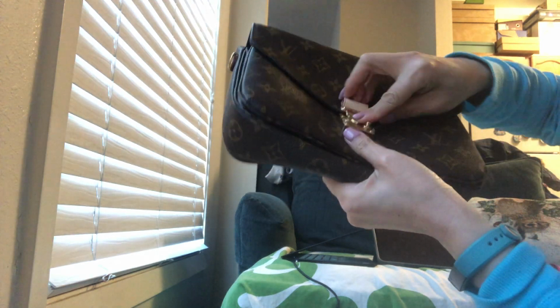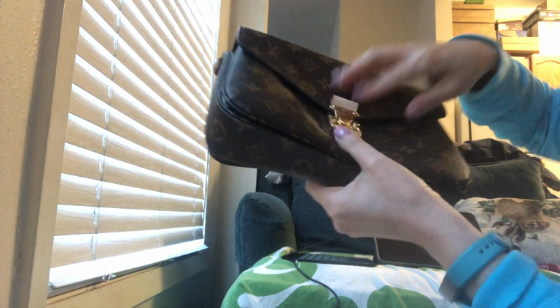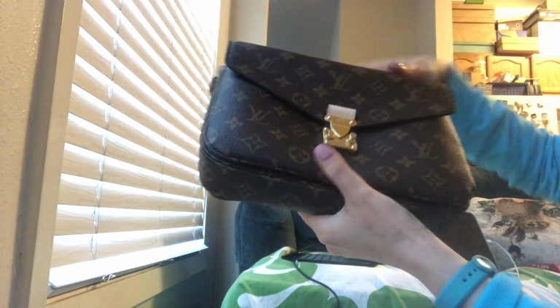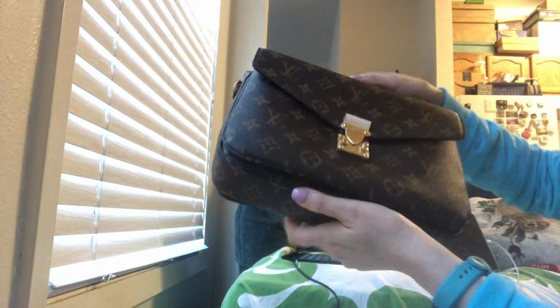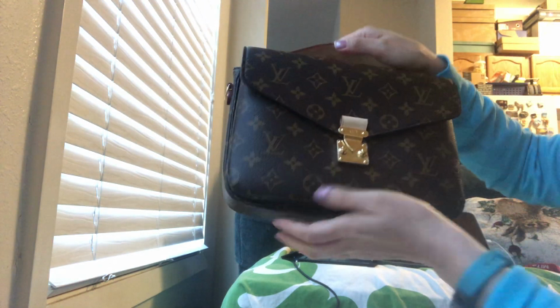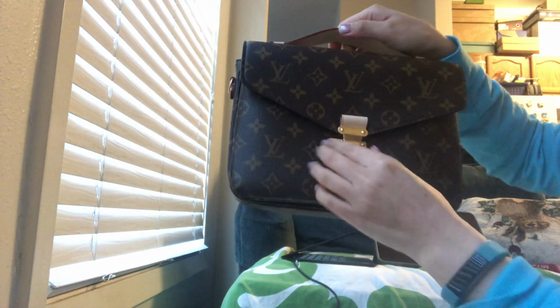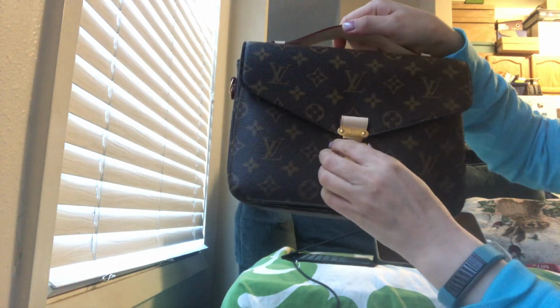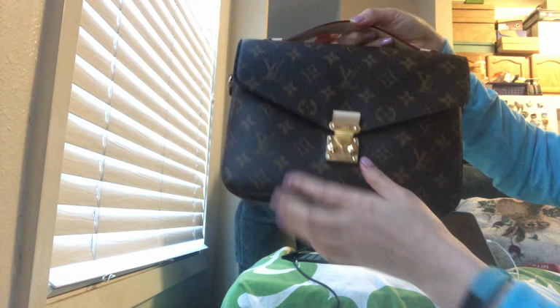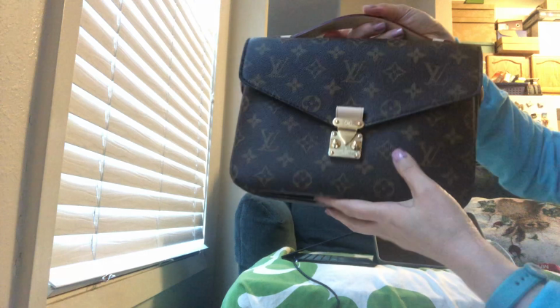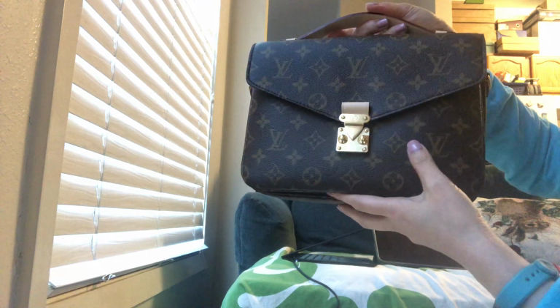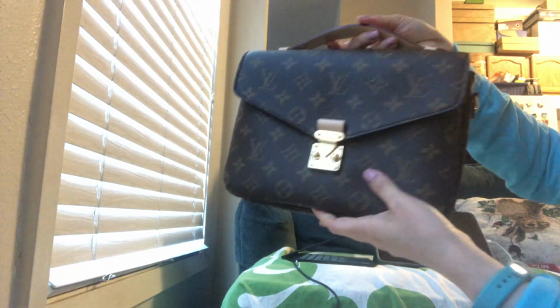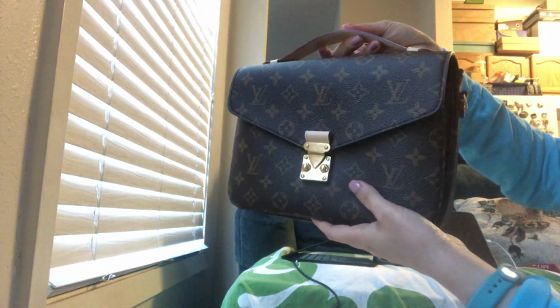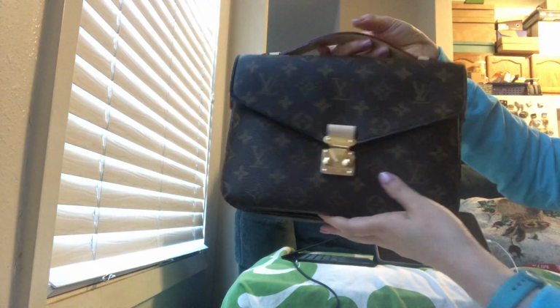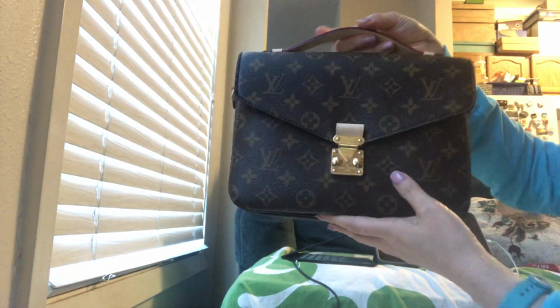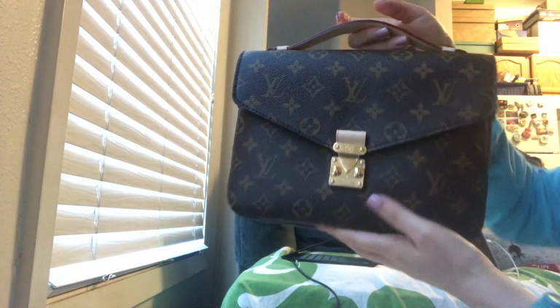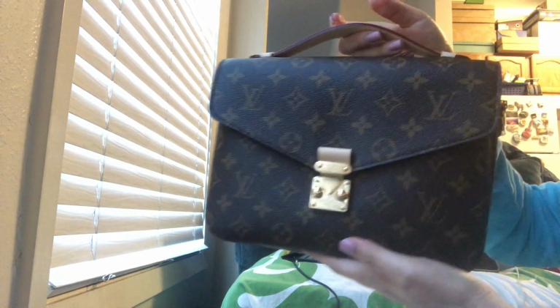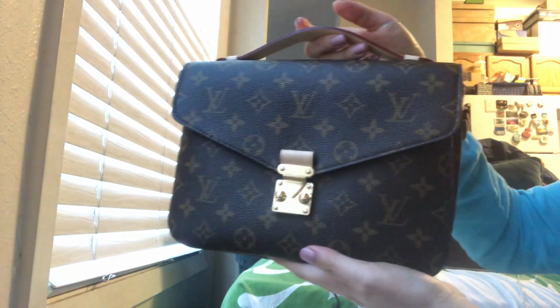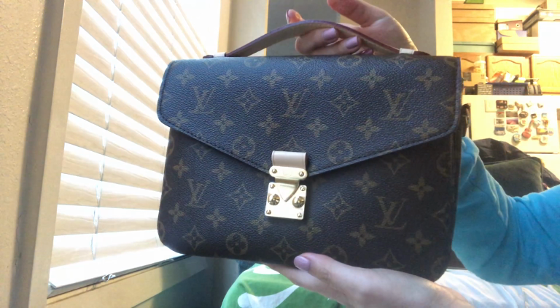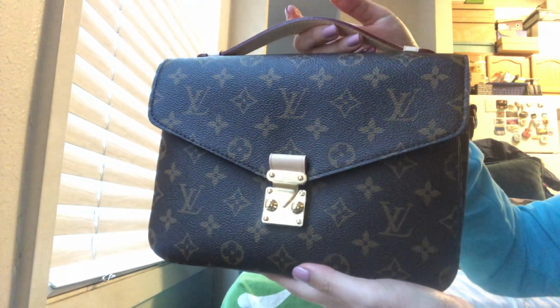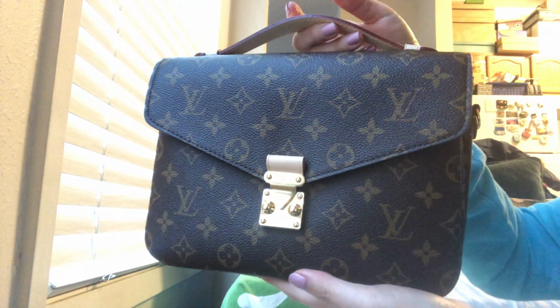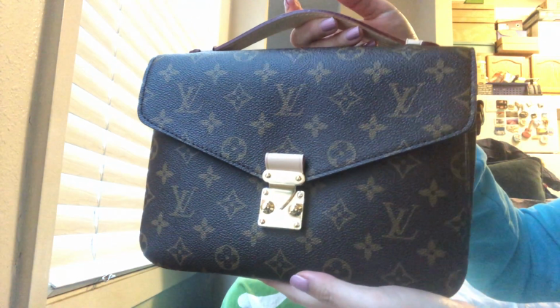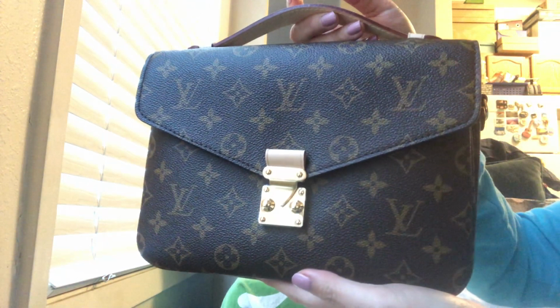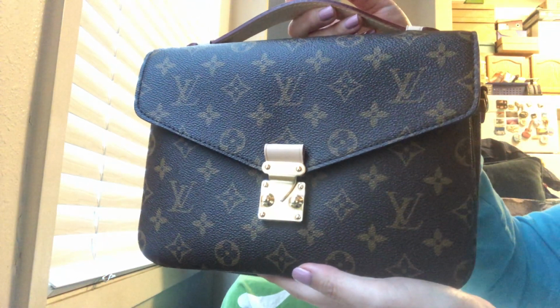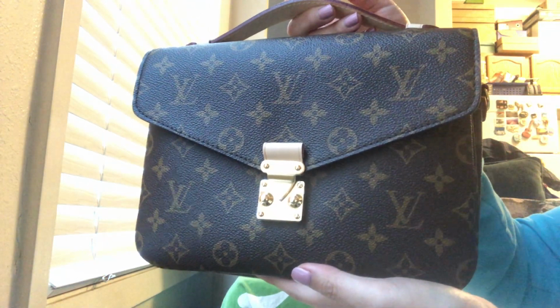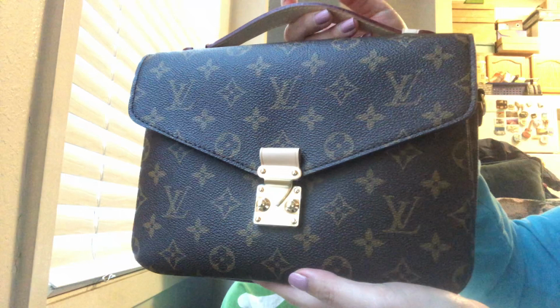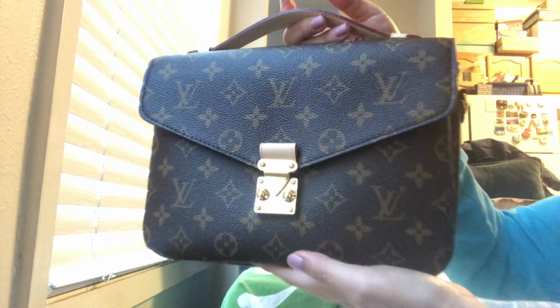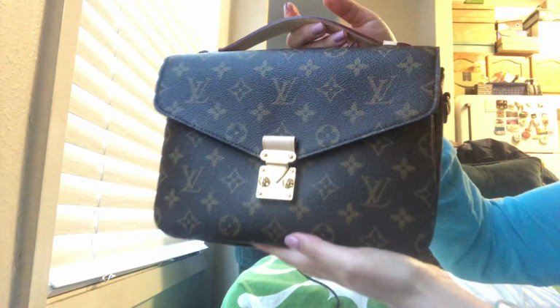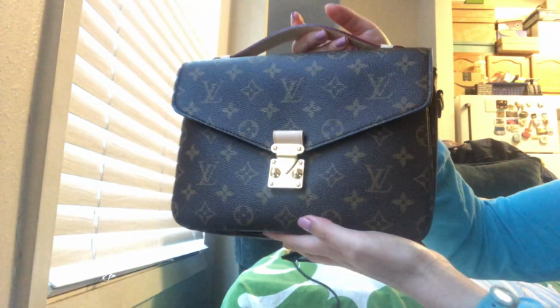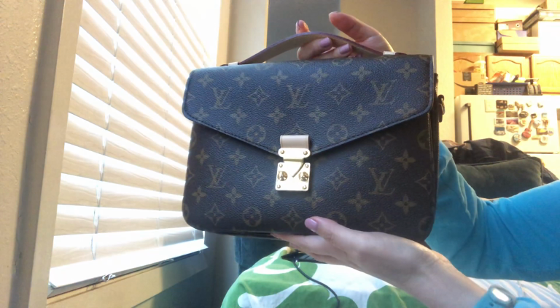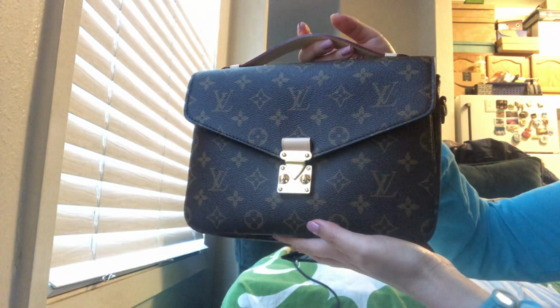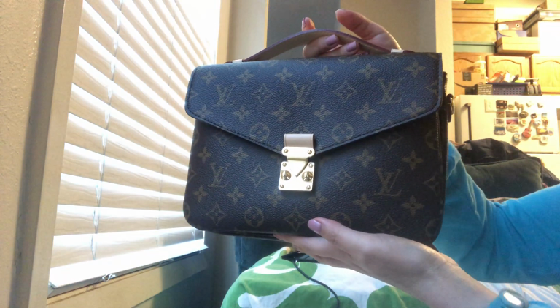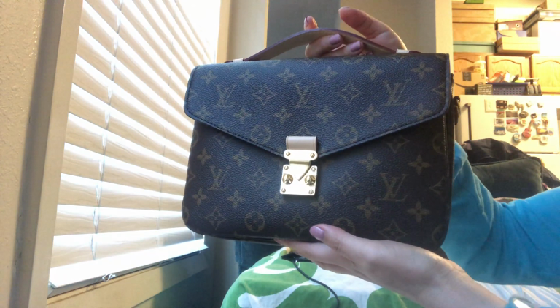Apparently it's hard to close when the bag is empty. Anyway, here's my beautiful Pochette Métis — I hope you enjoyed this unboxing!